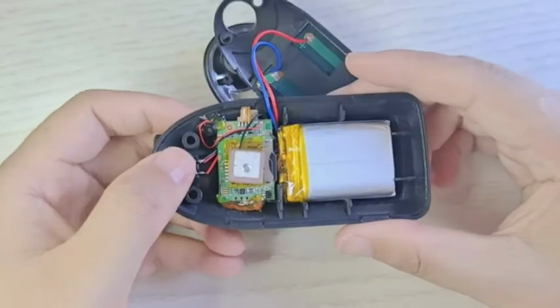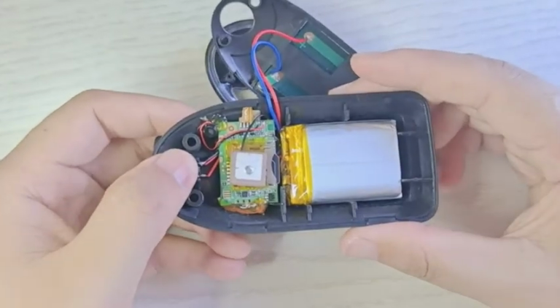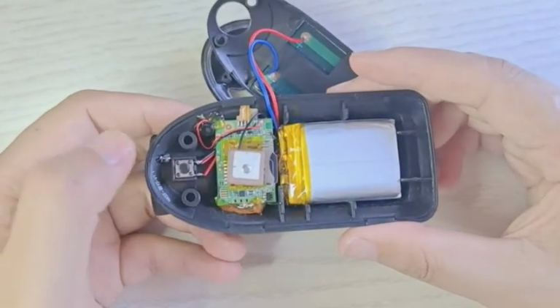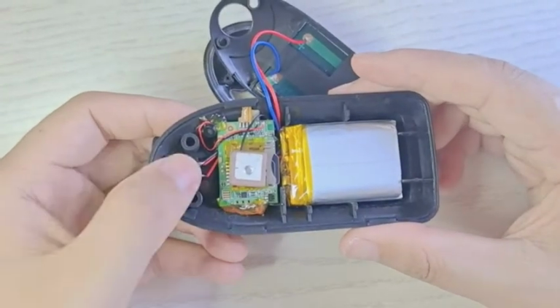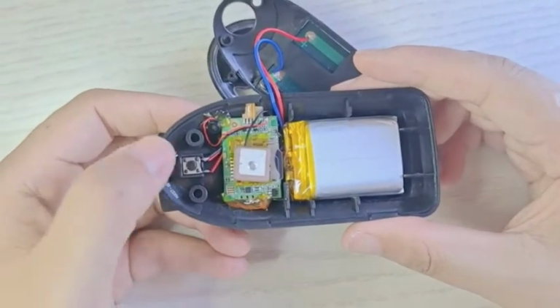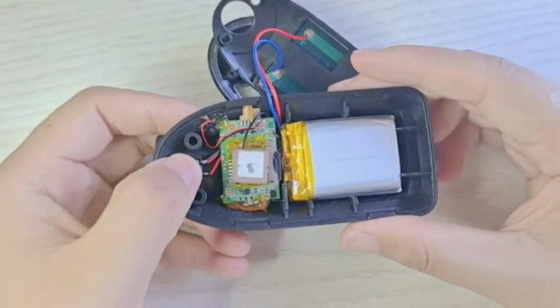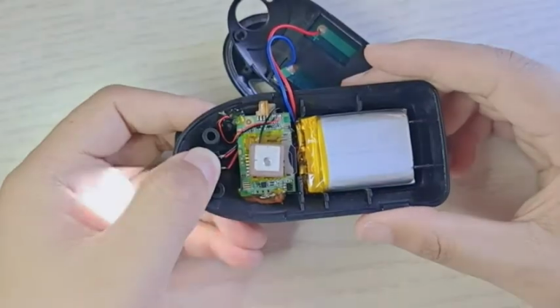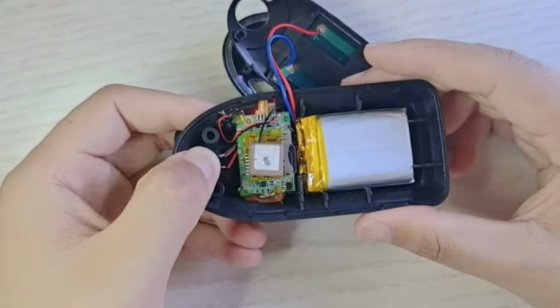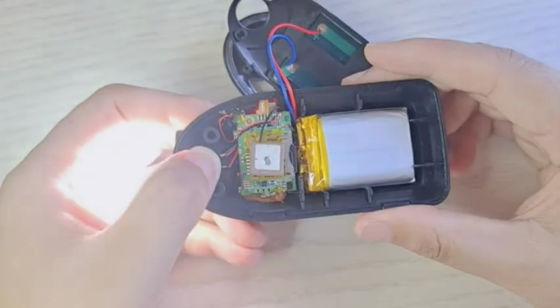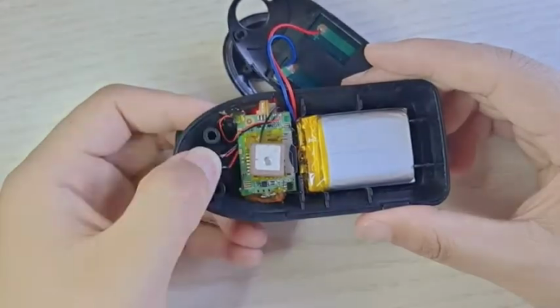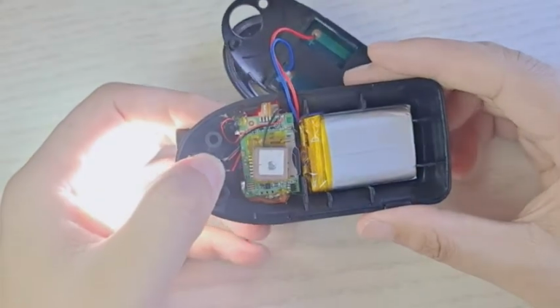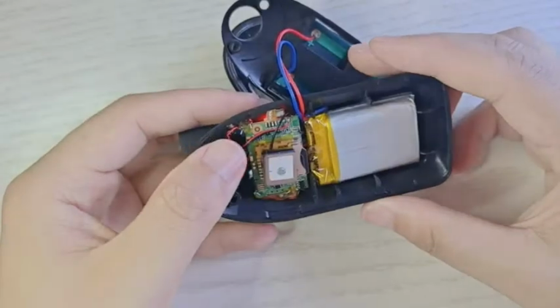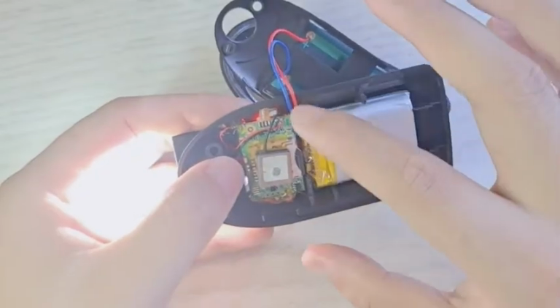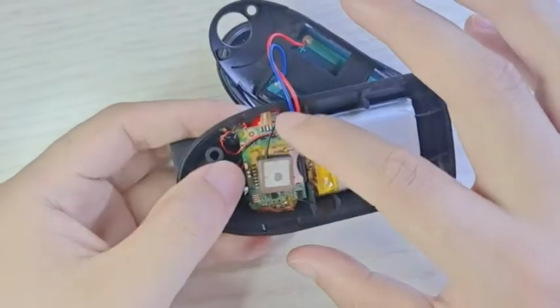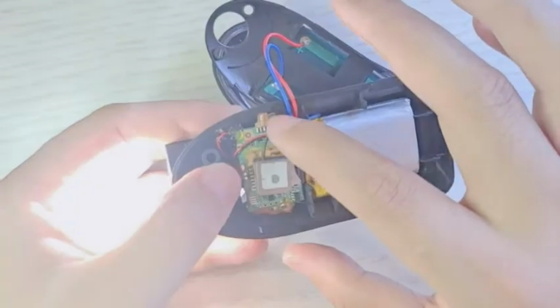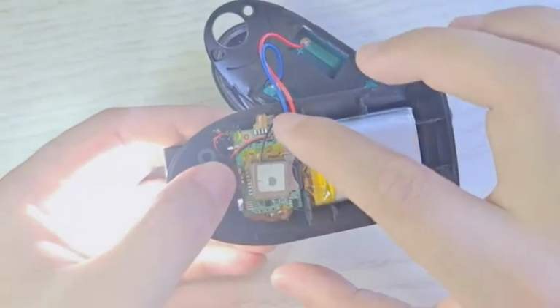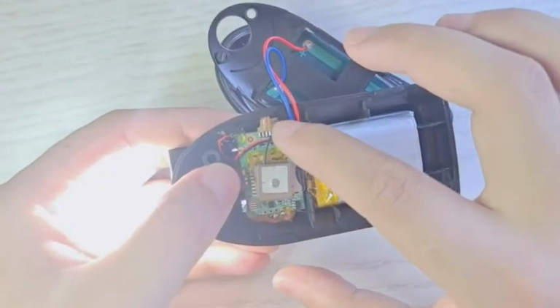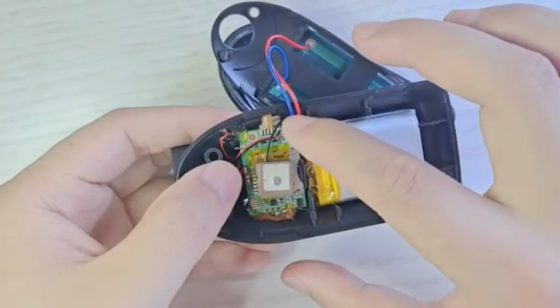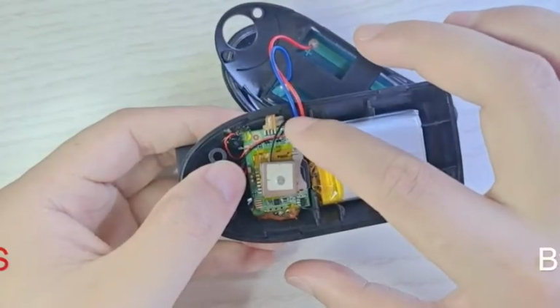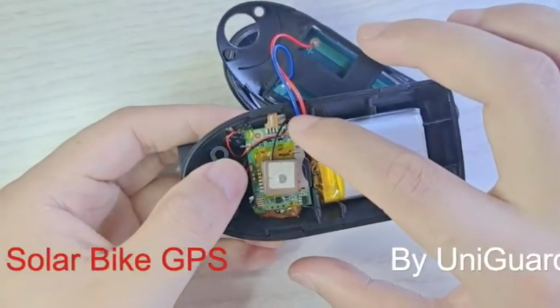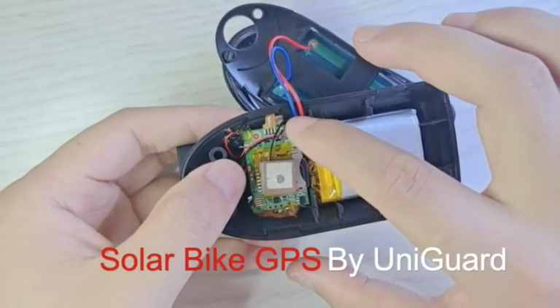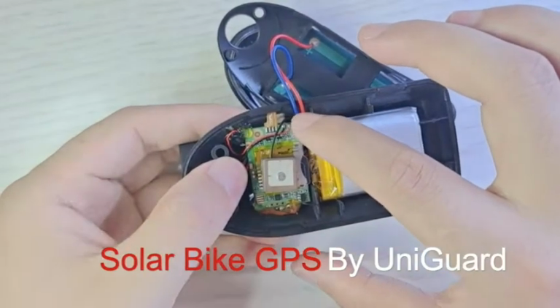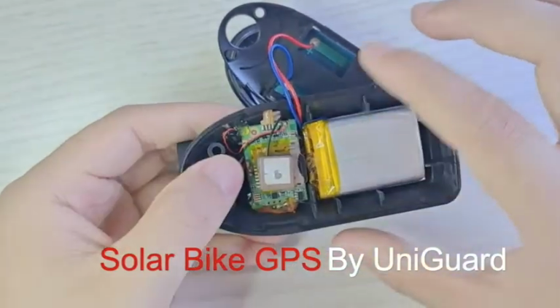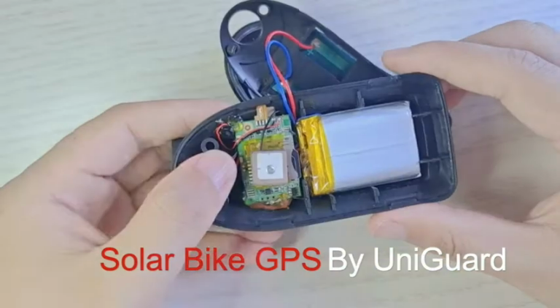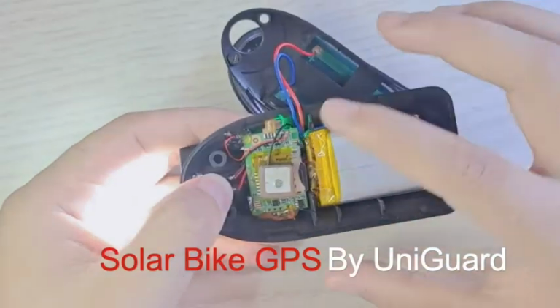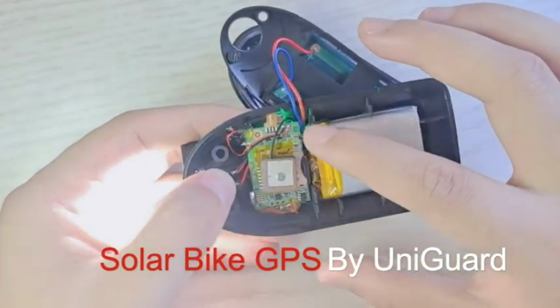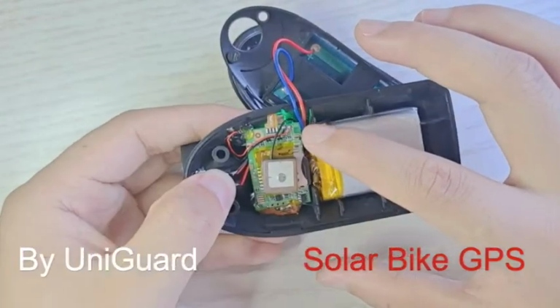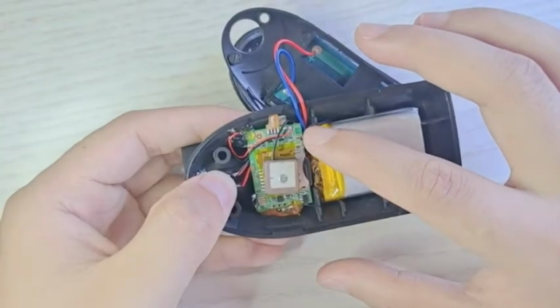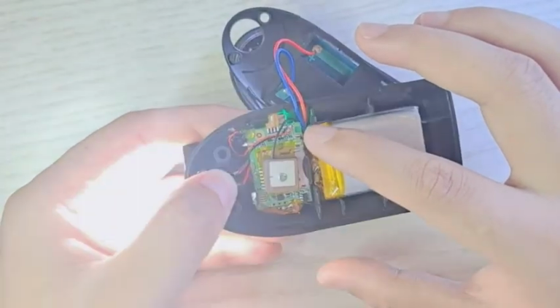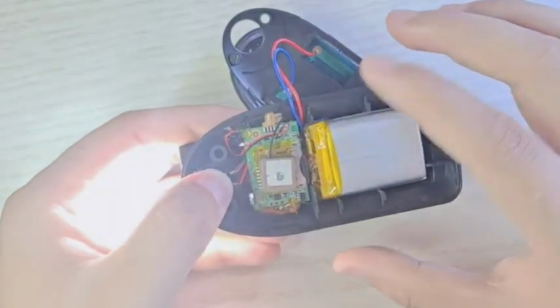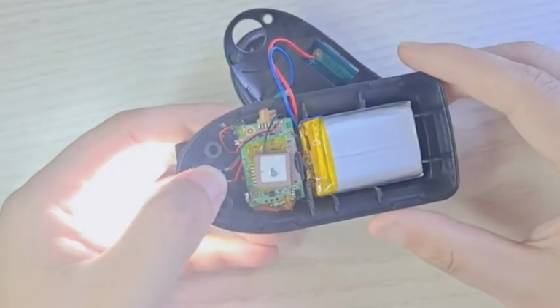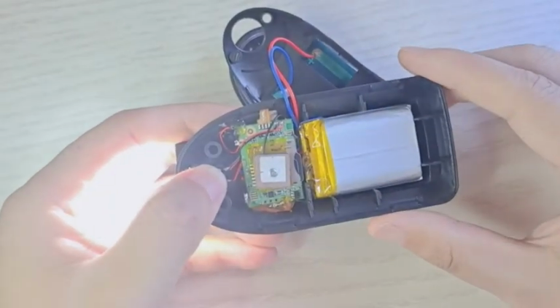Now we press this button. You can see a red light here, then the device is on. Now it's green, so it means the device is working.